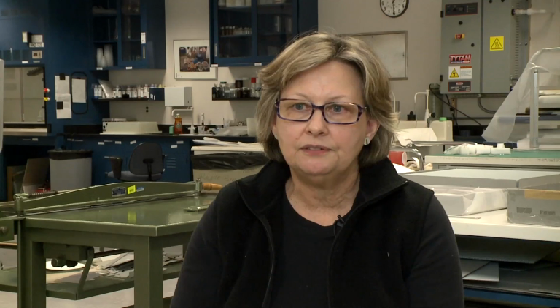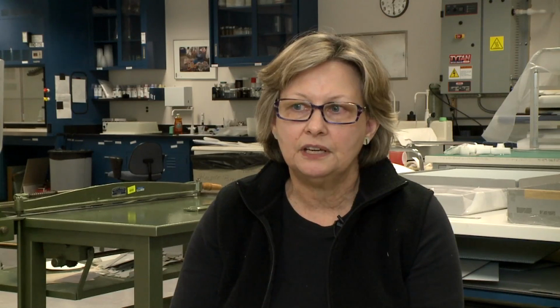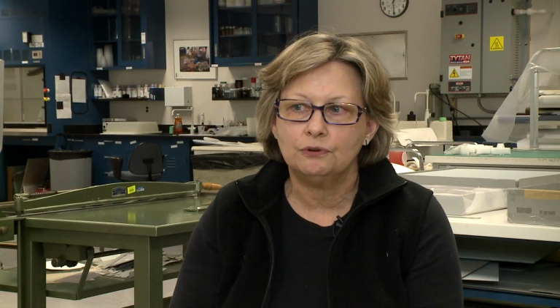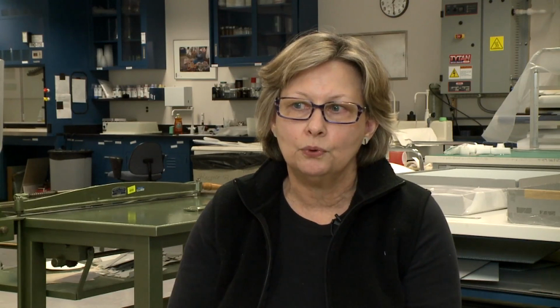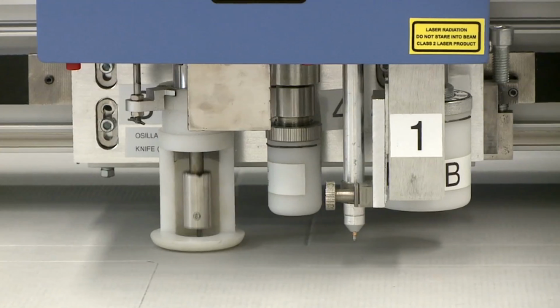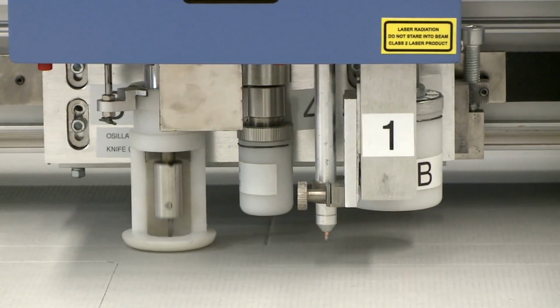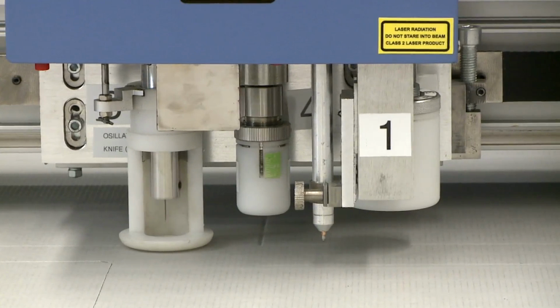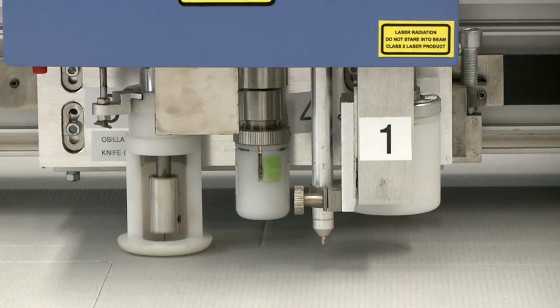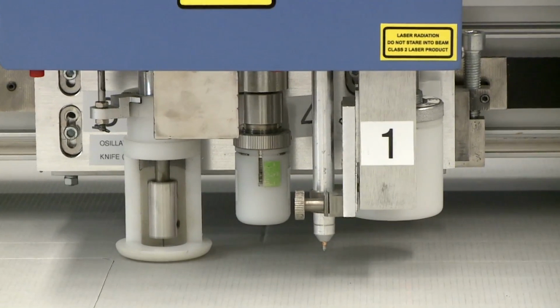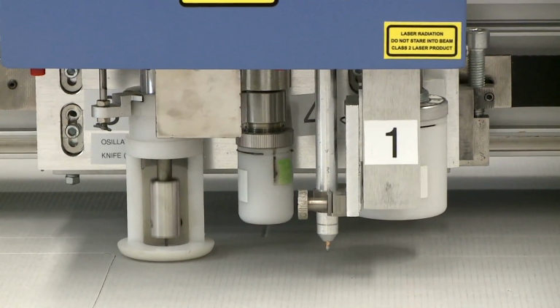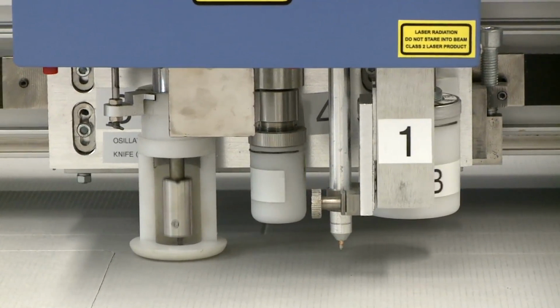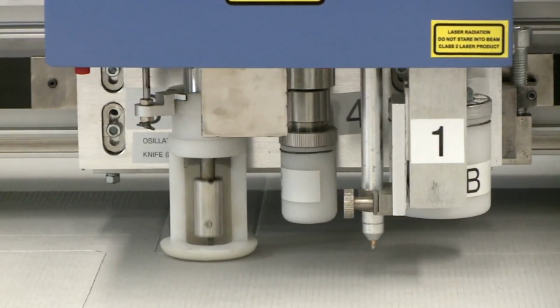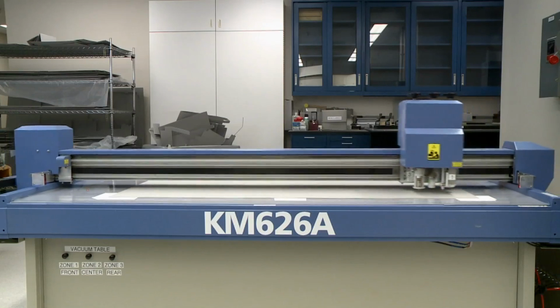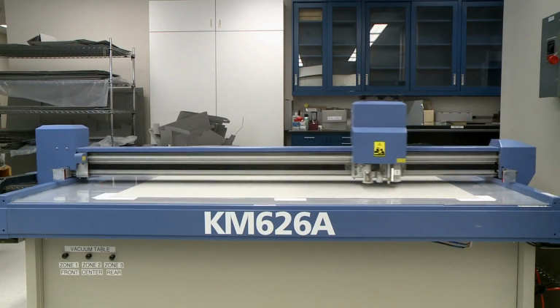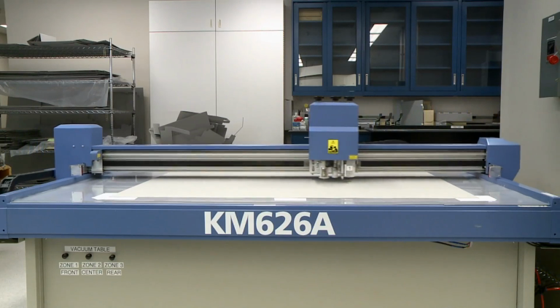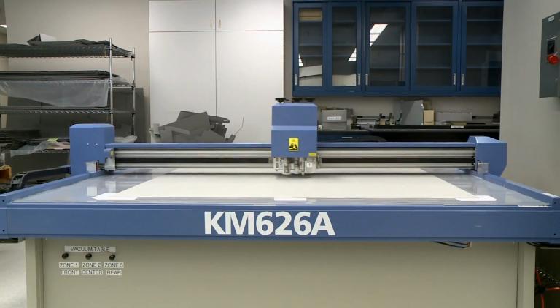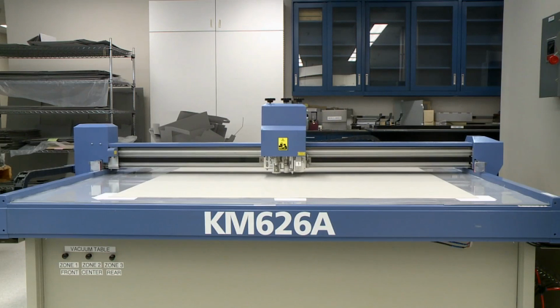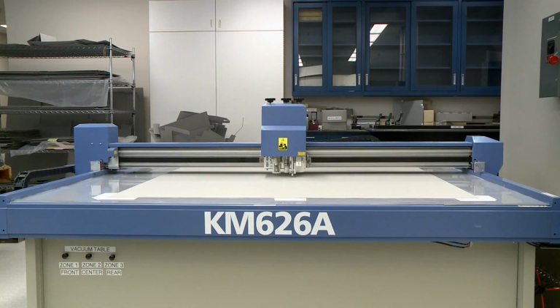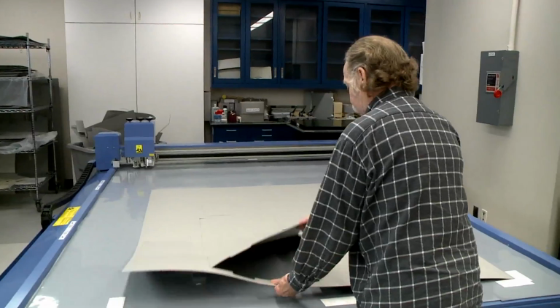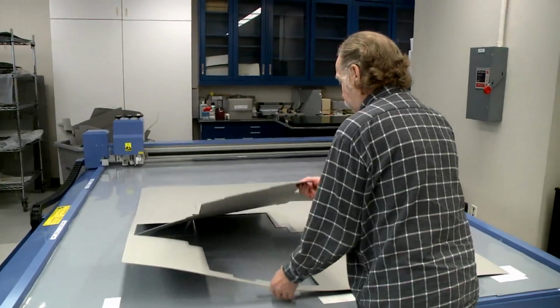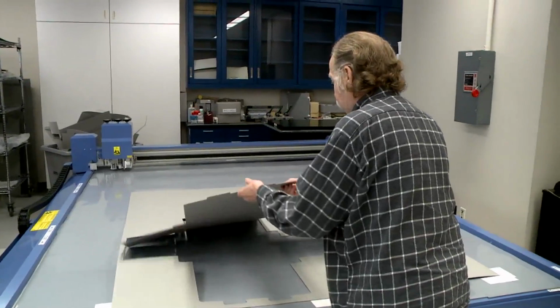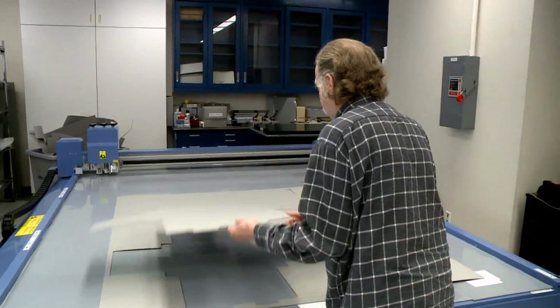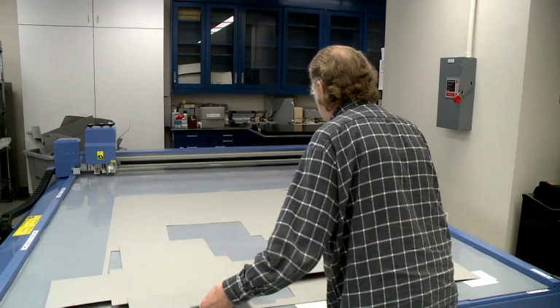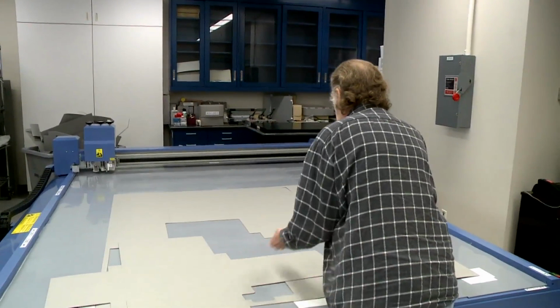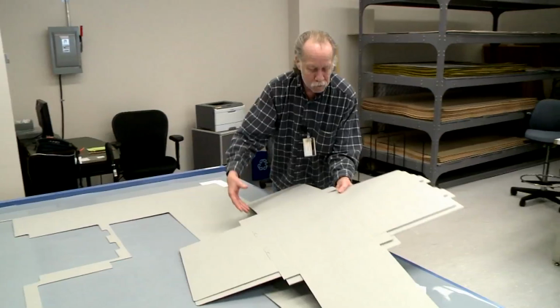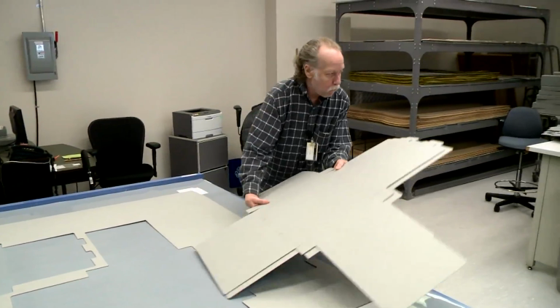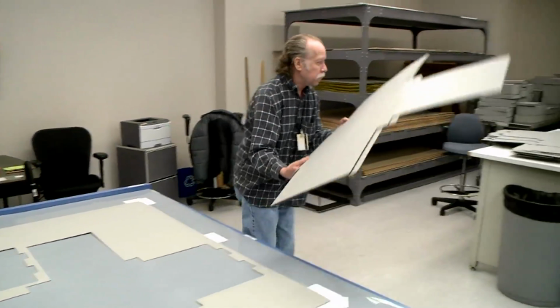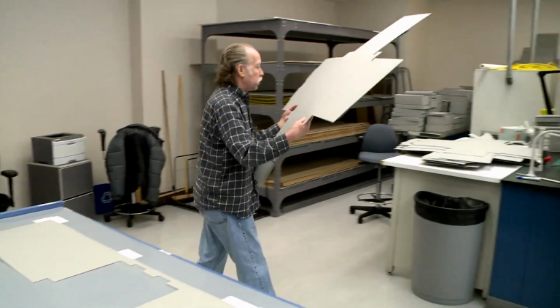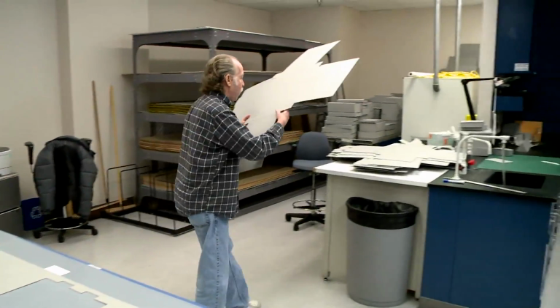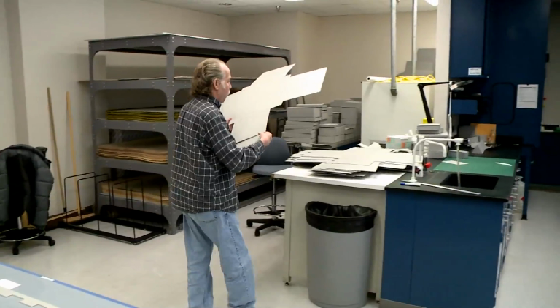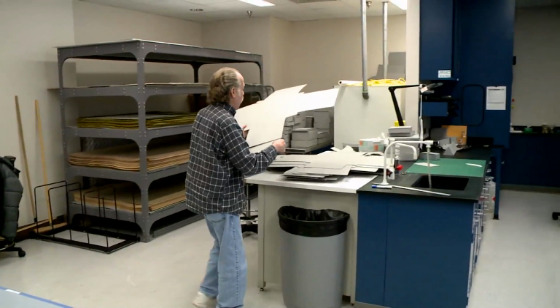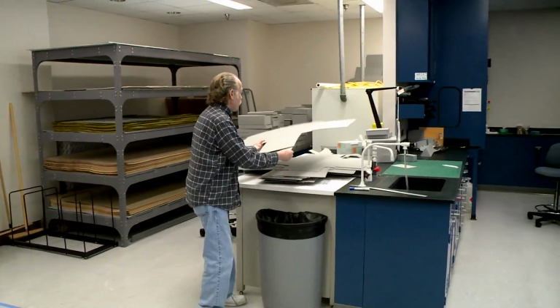We have specifications for our board, papers, glues, and everything we use in housing. The materials usually have a high content of cotton, and must be acid-free, lignin-free, with tested fold endurance and burst endurance — things like that.